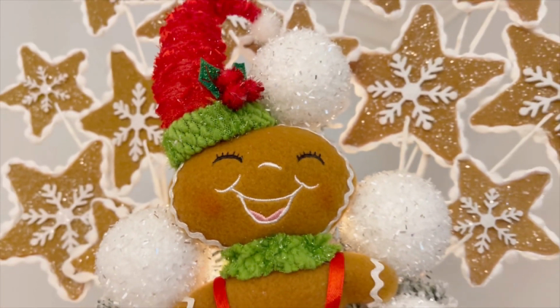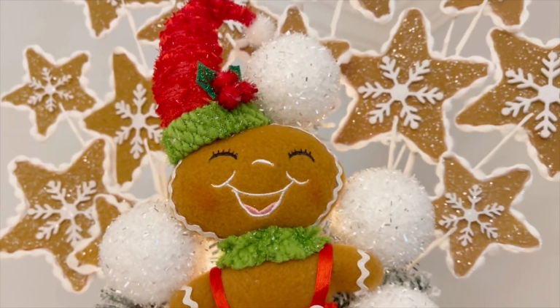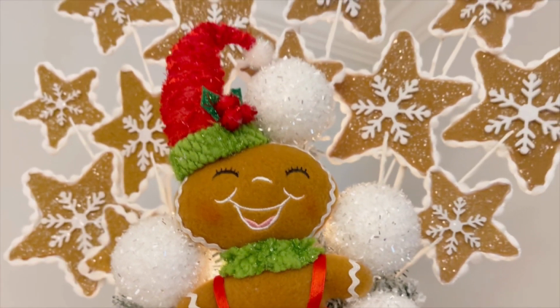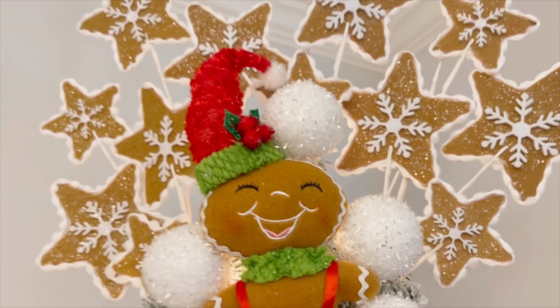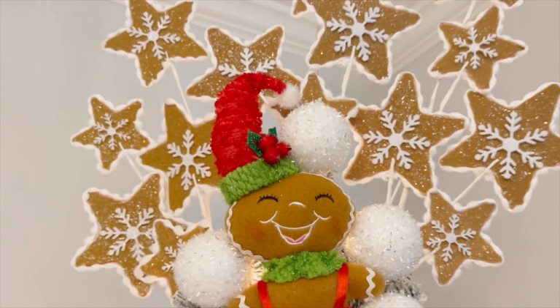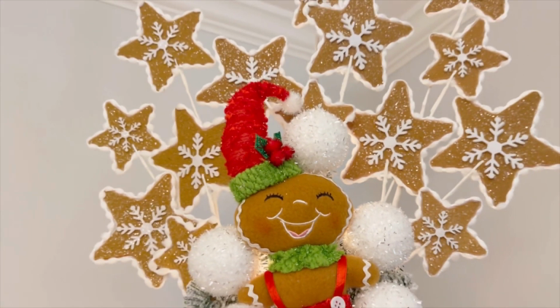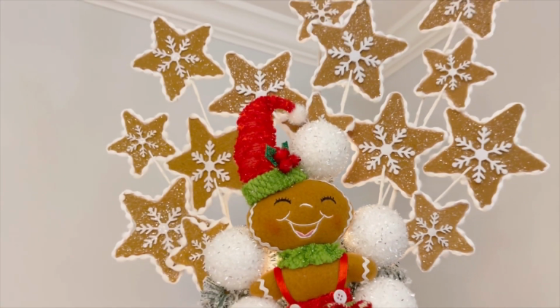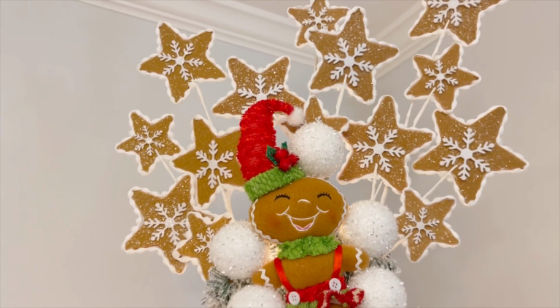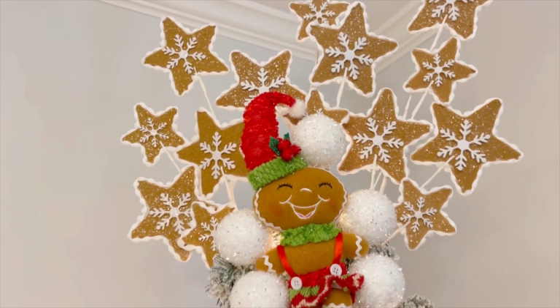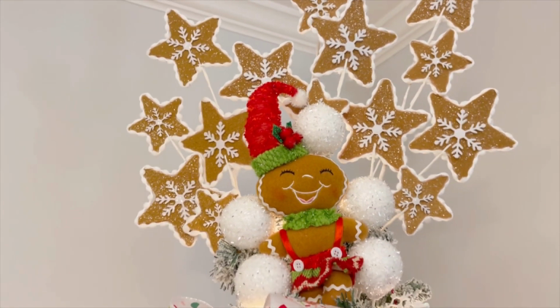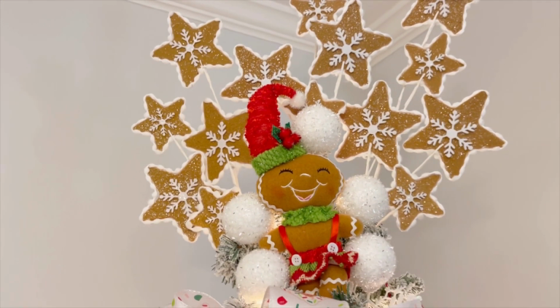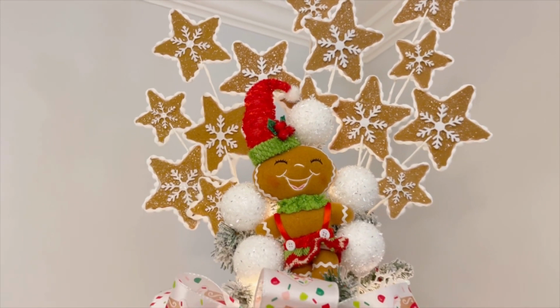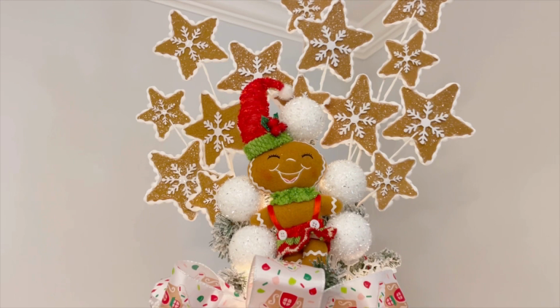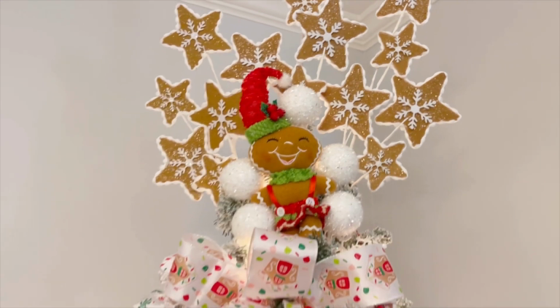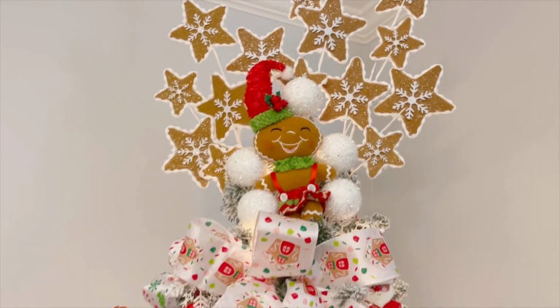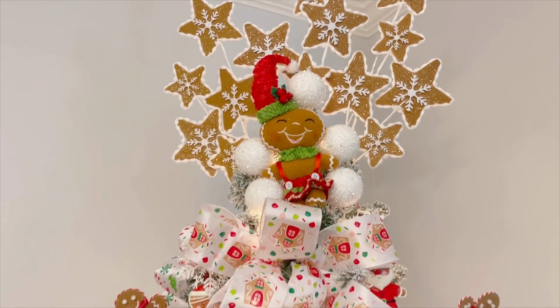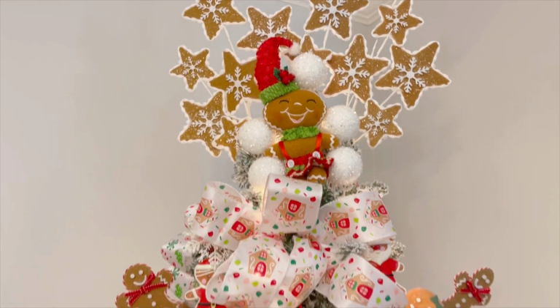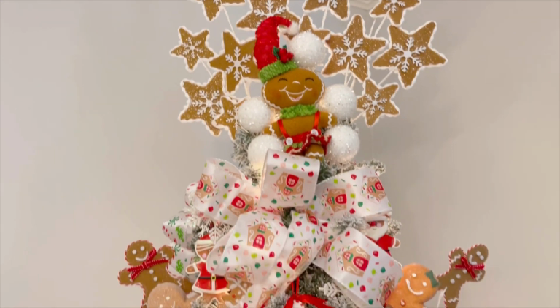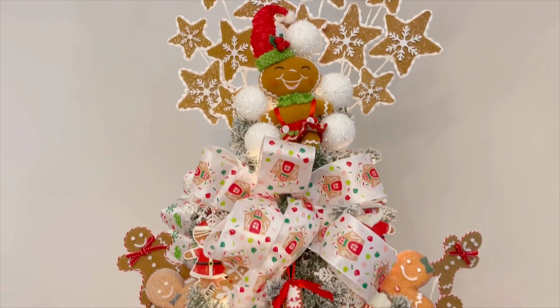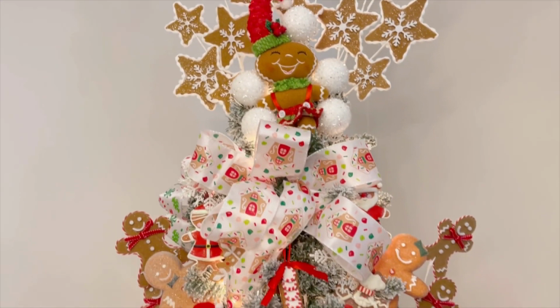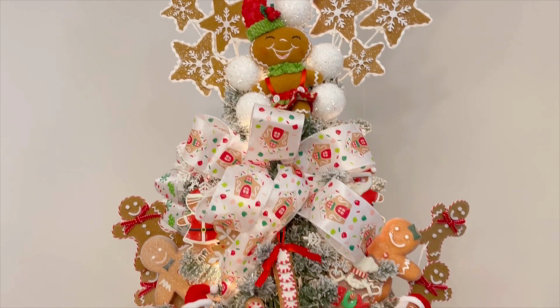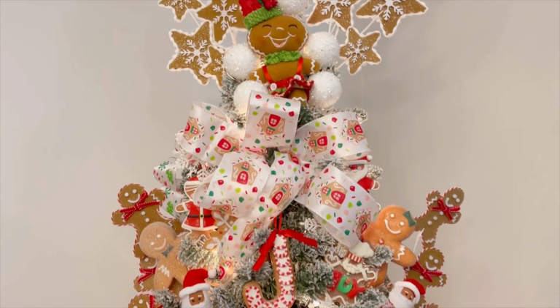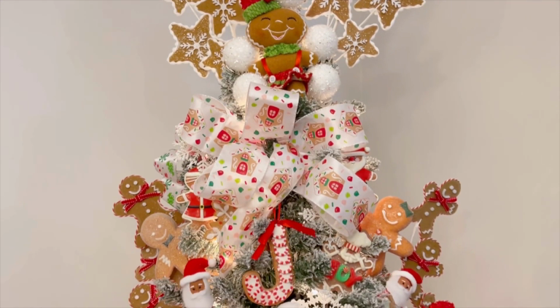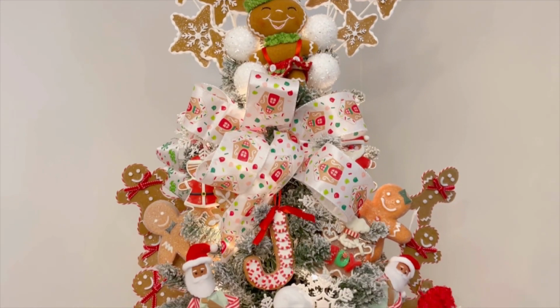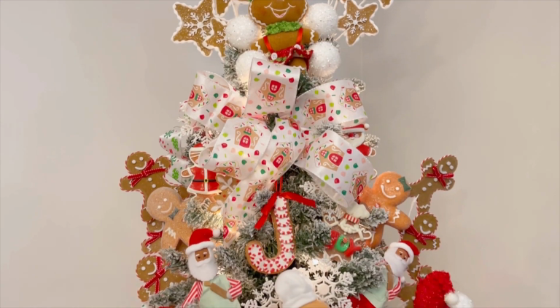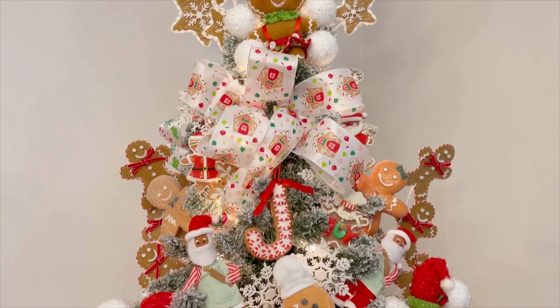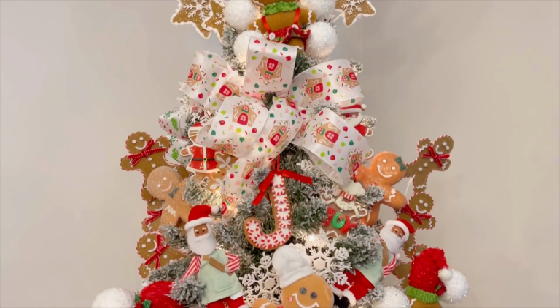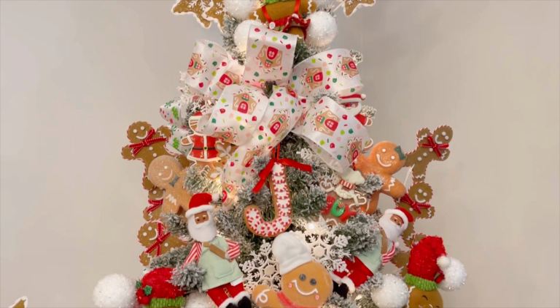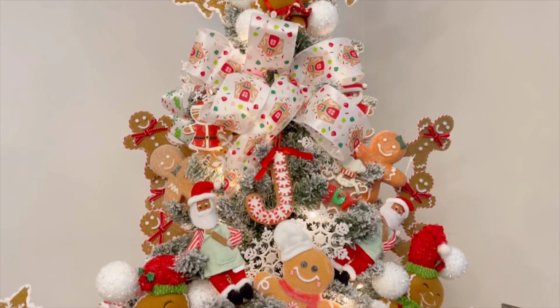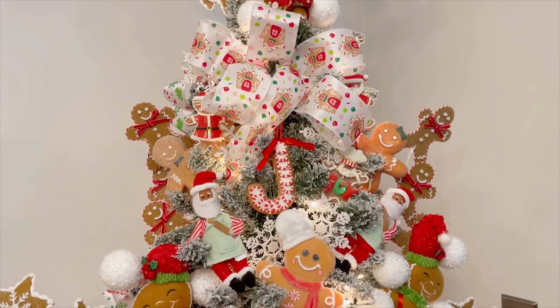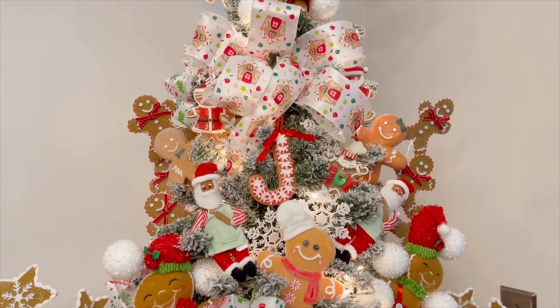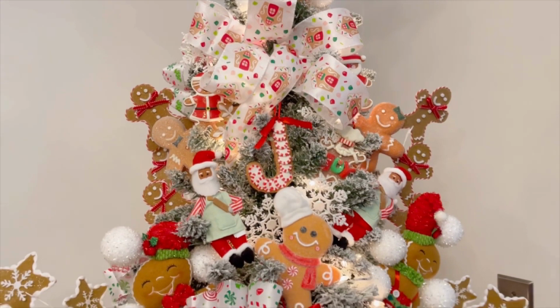Here are the end shots of Christmas tree number one. Let me know your thoughts on this gorgeous gingerbread Christmas tree.